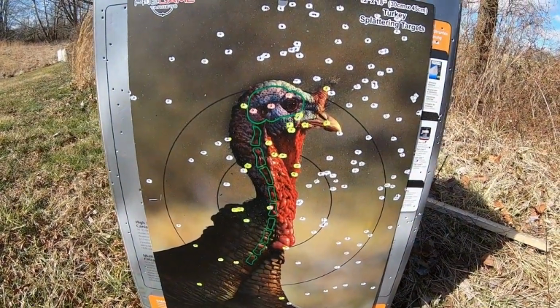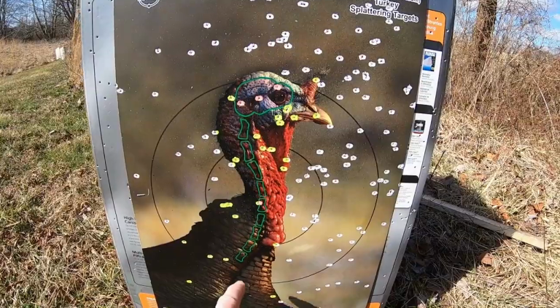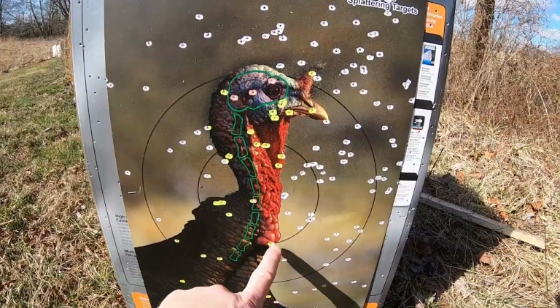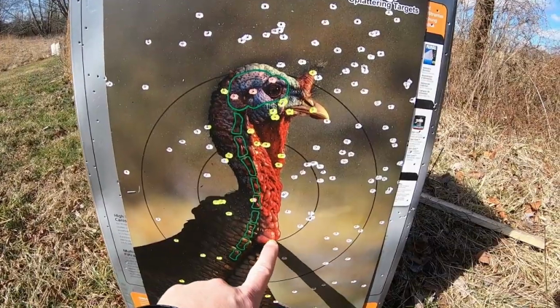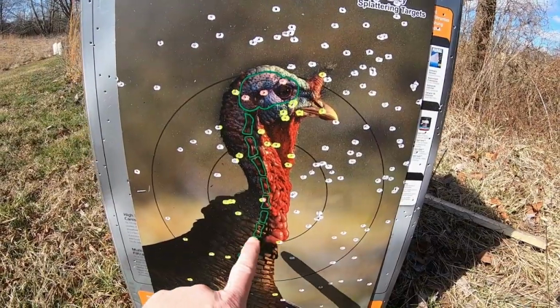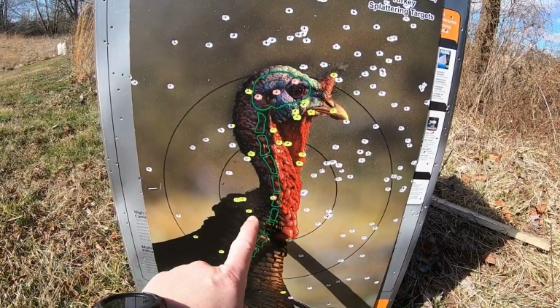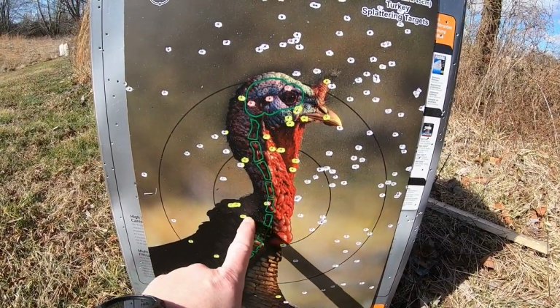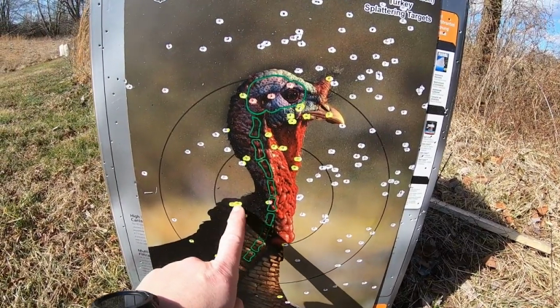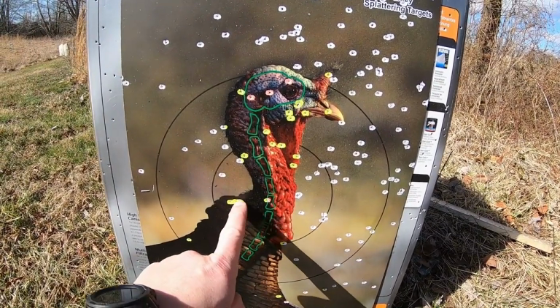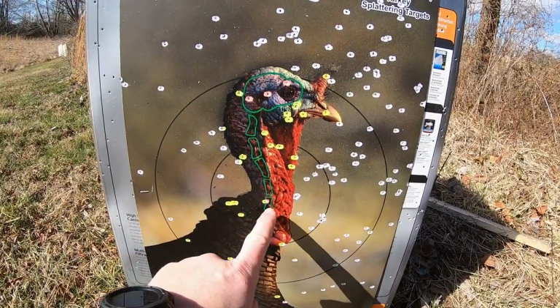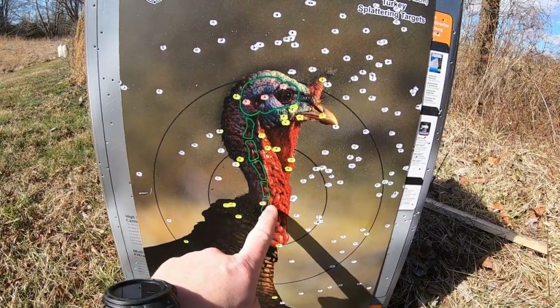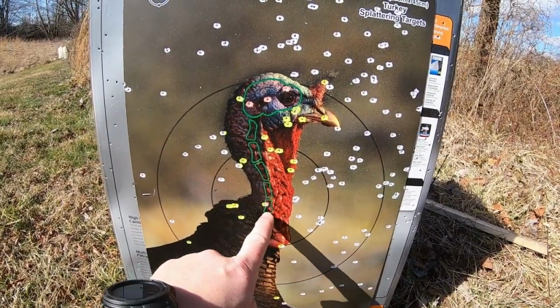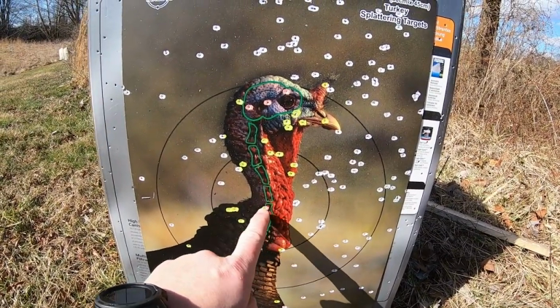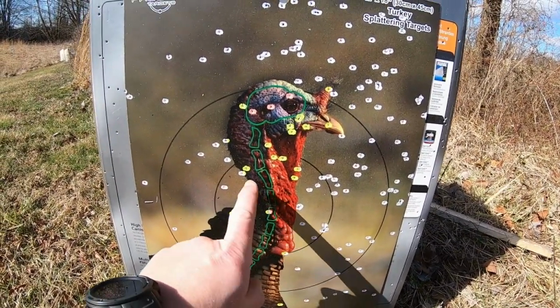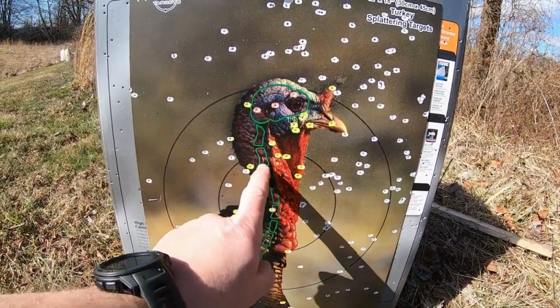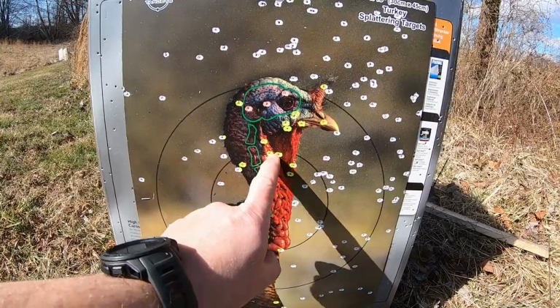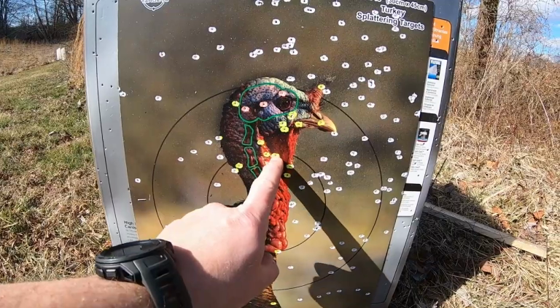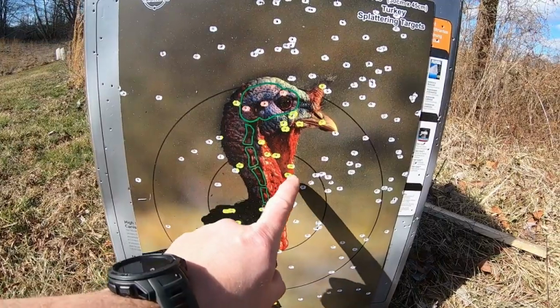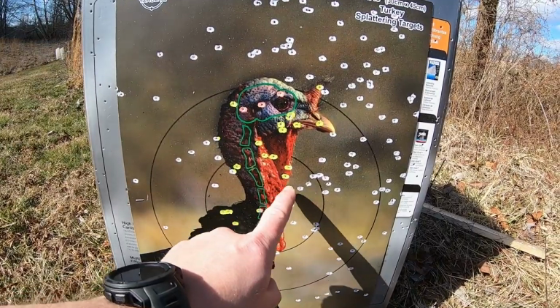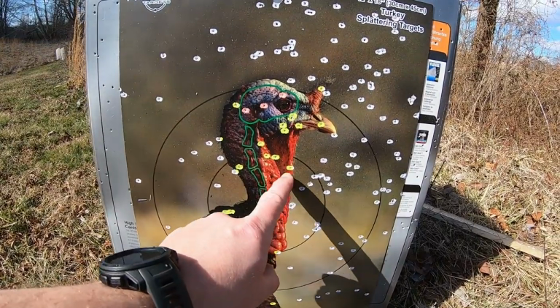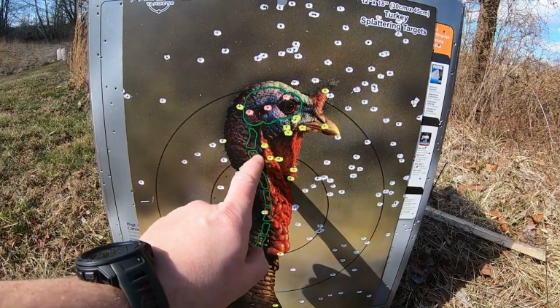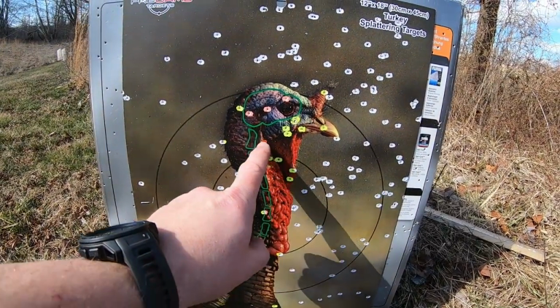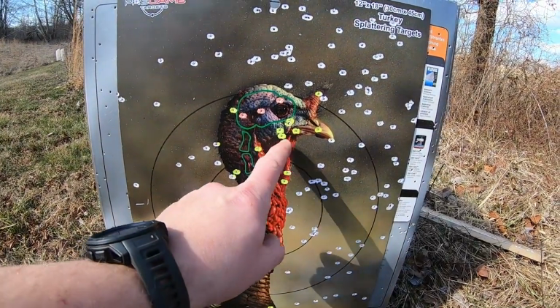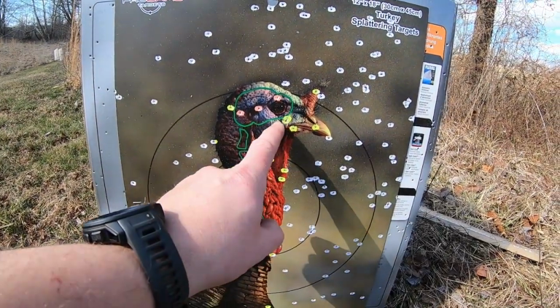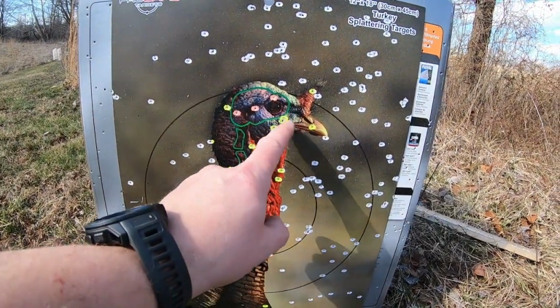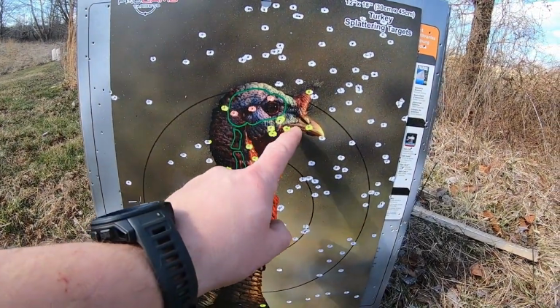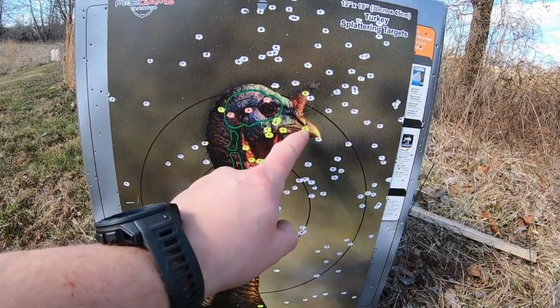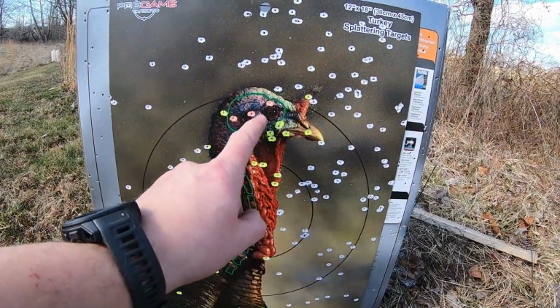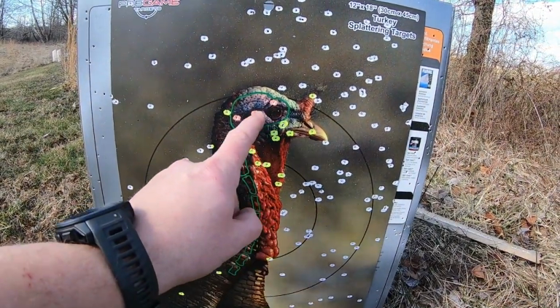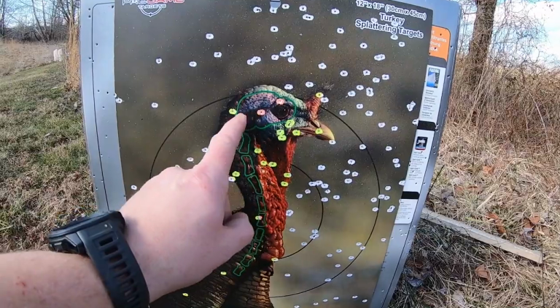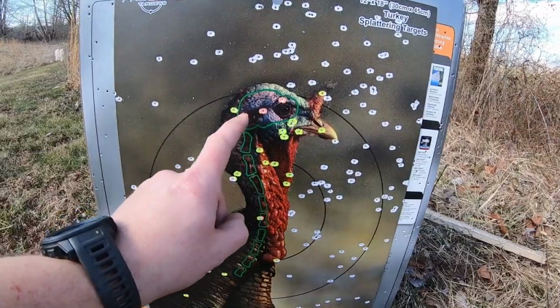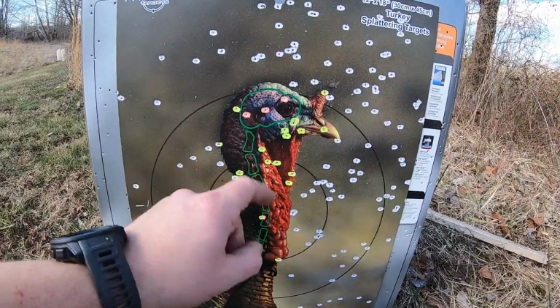Counting the pellet holes in the target: one, two, three, four, five, six, seven, eight, nine, ten, eleven, twelve, thirteen, fourteen, fifteen, sixteen, seventeen, eighteen, nineteen hits on the 50-yard target.